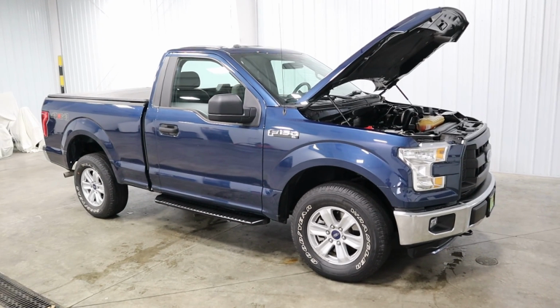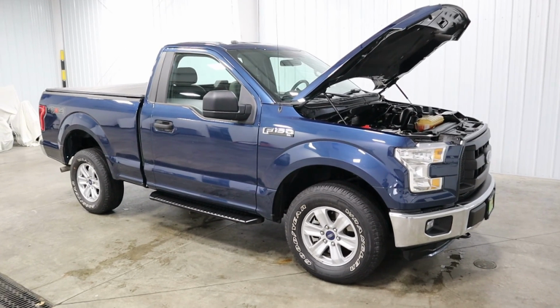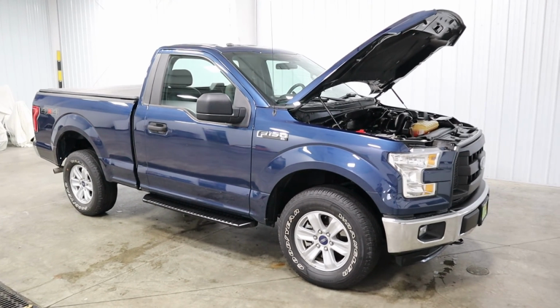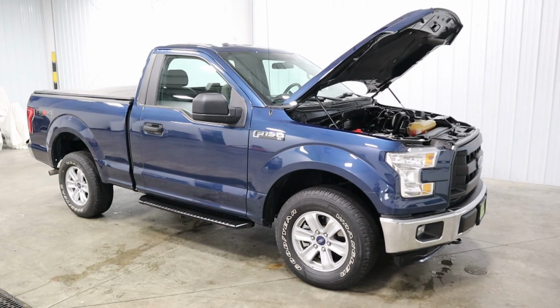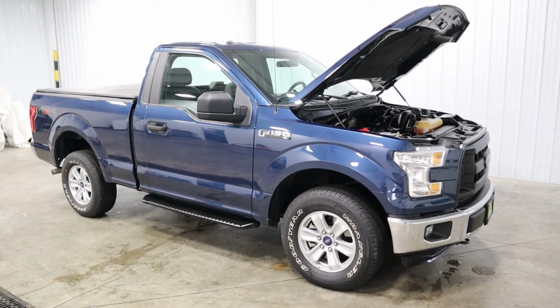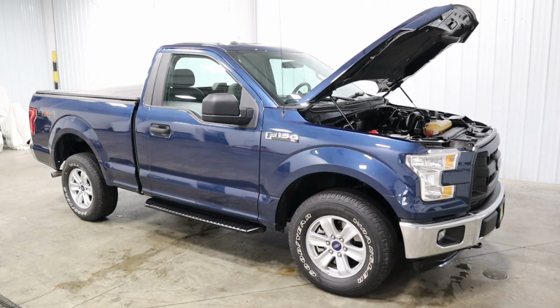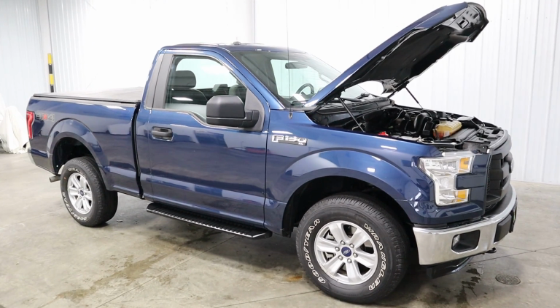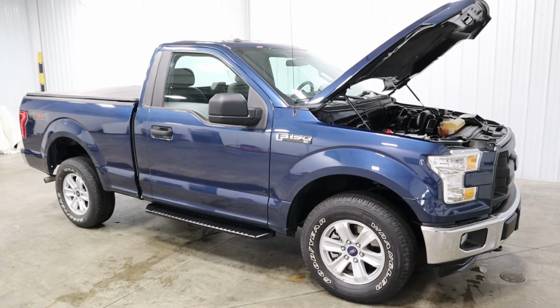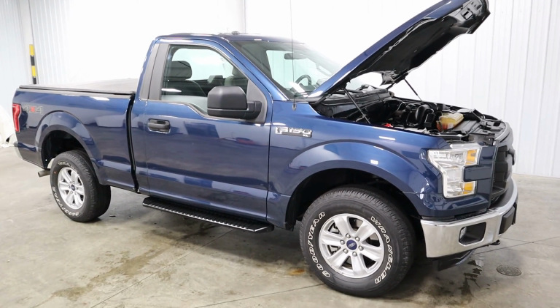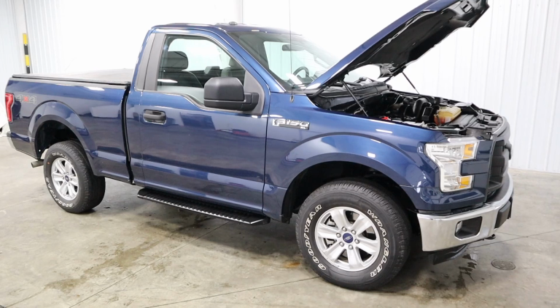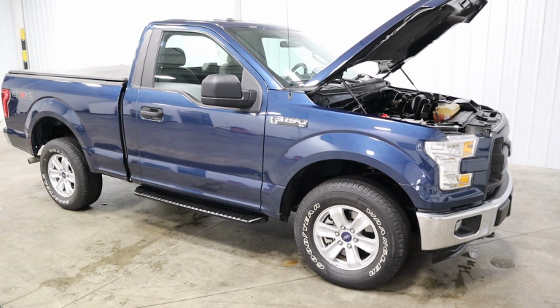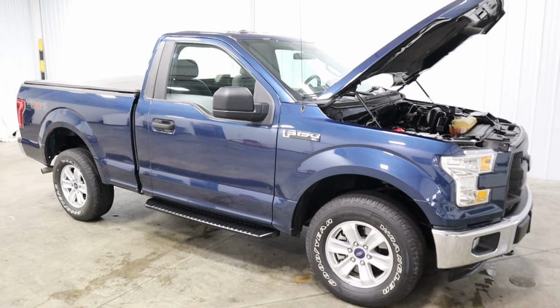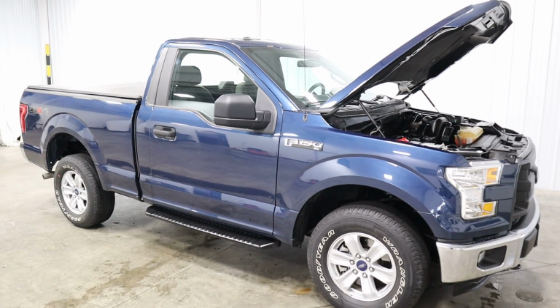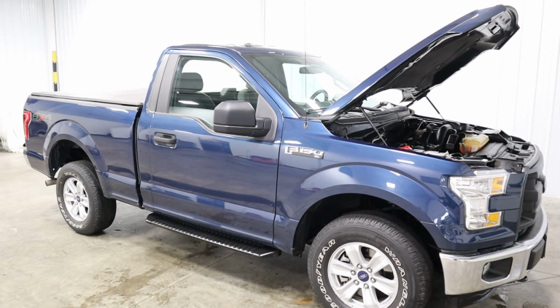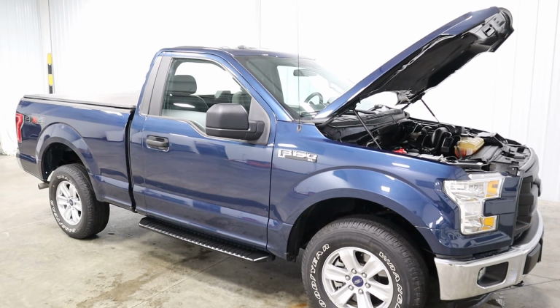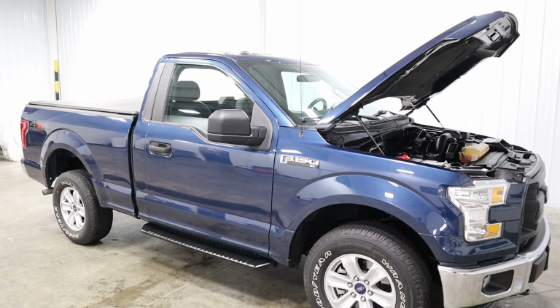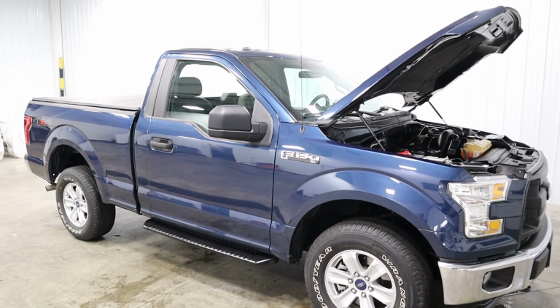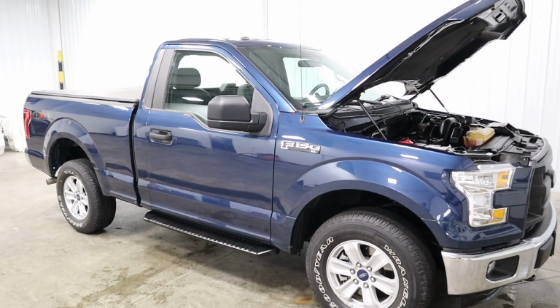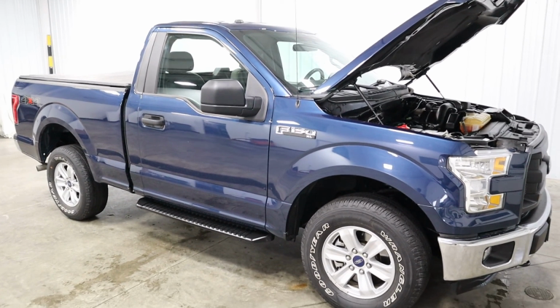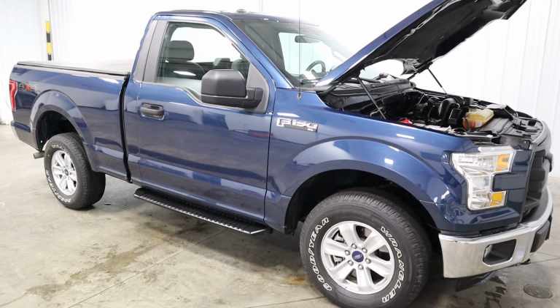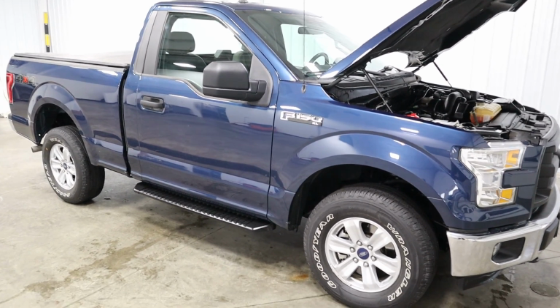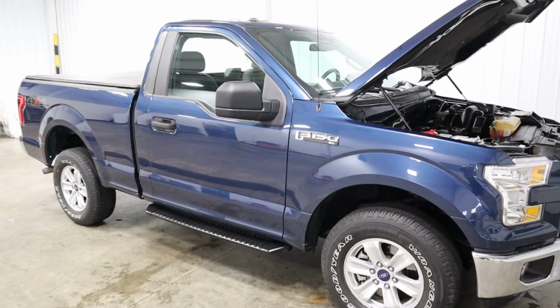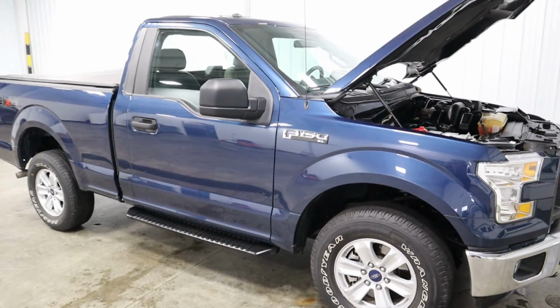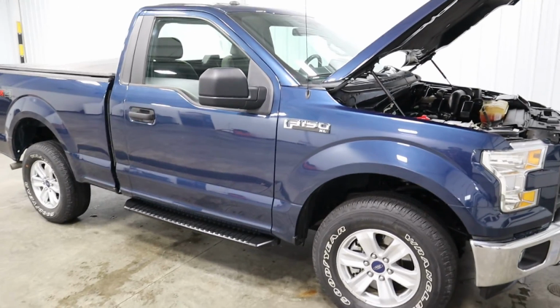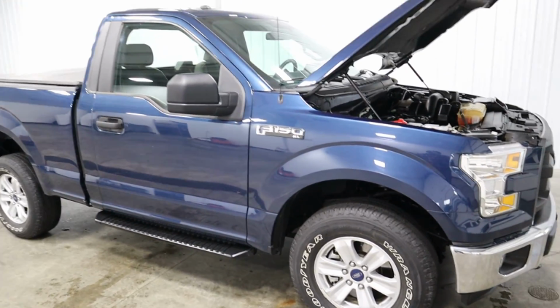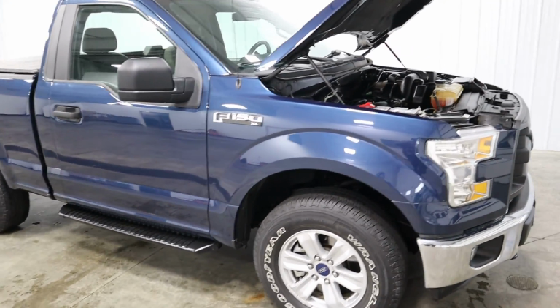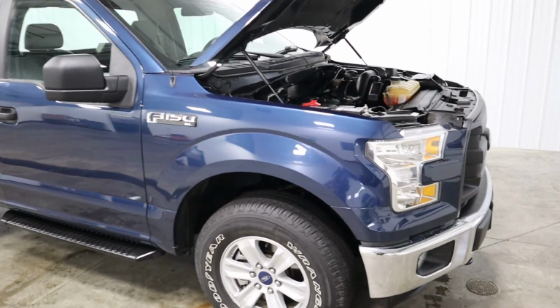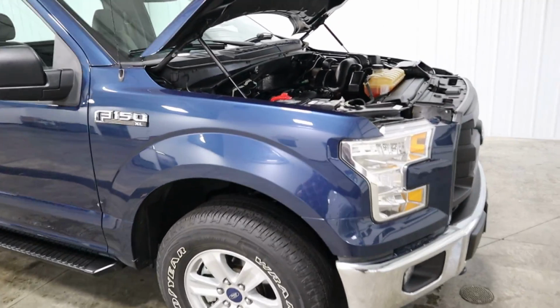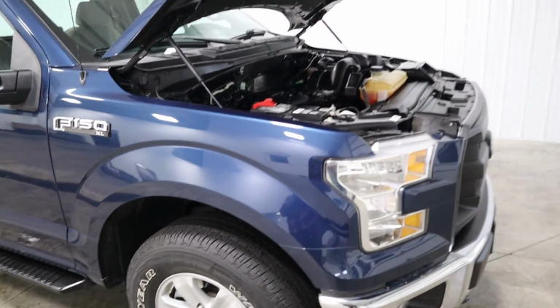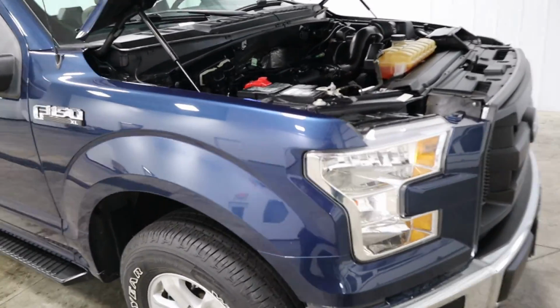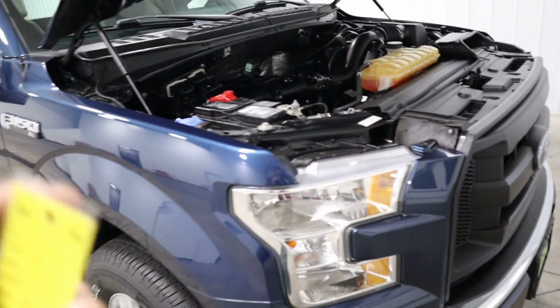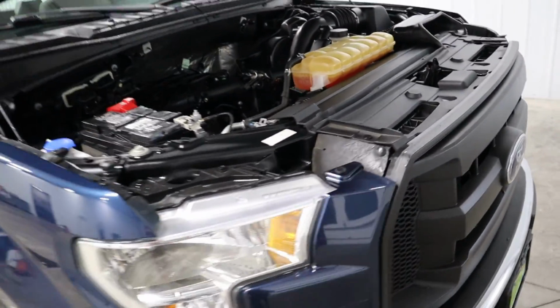Hello and welcome to Midtown Auto Center. My name is Justin. Today I'd like to thank you for taking a look at a 2016 Ford F-150 XL with only 48,000 original miles. It does have a clean Carfax, one owner. There's no flood damage or frame damage on this vehicle whatsoever.